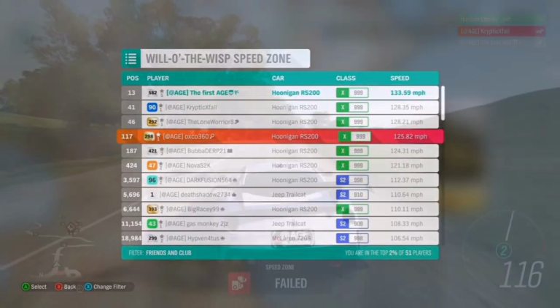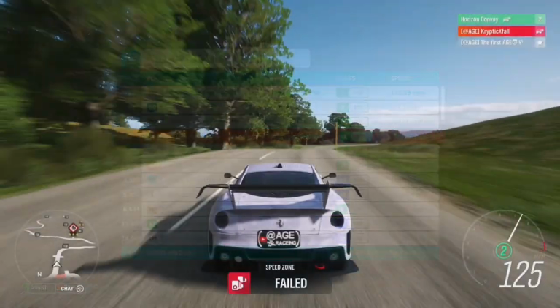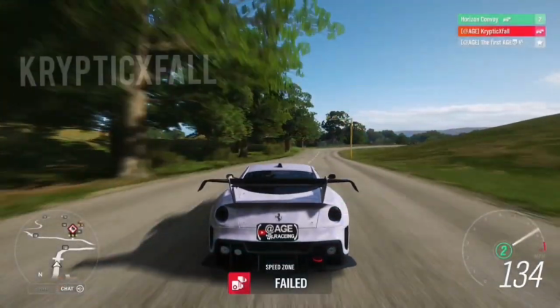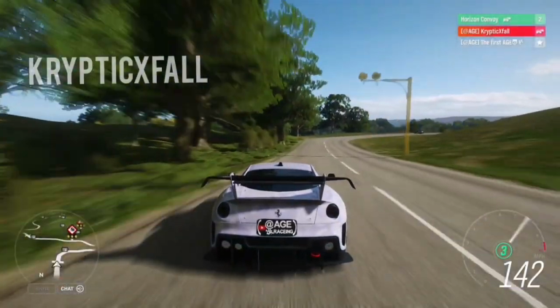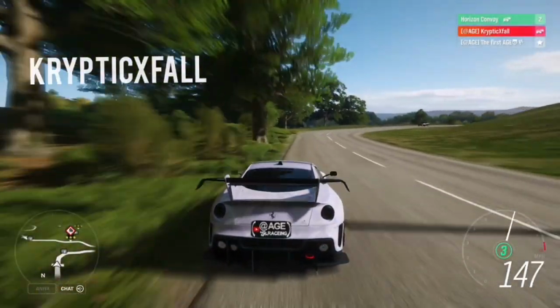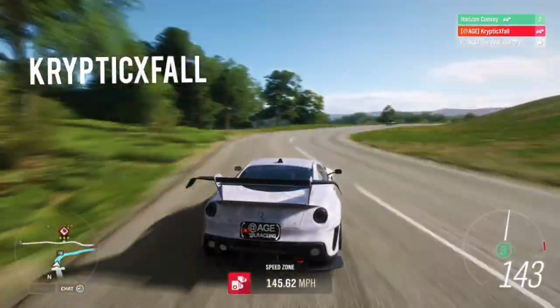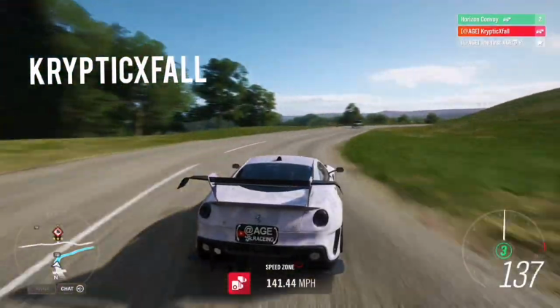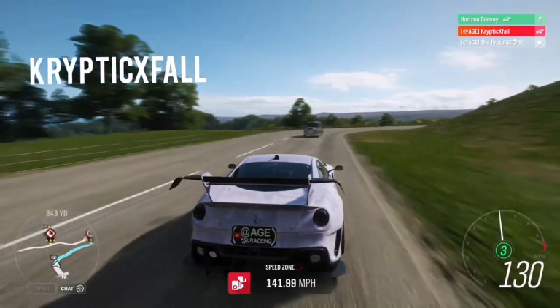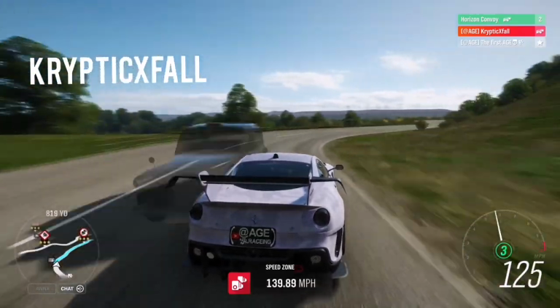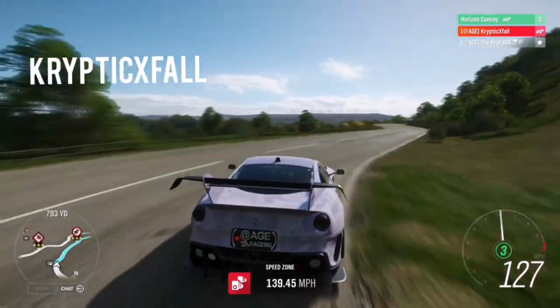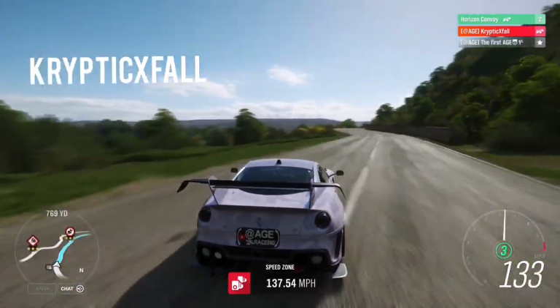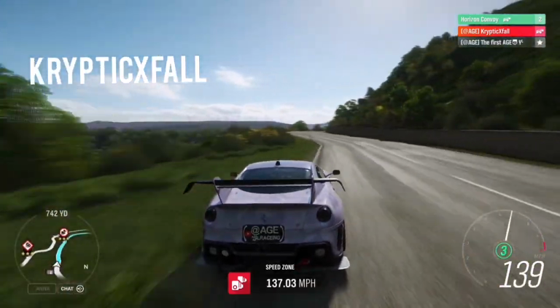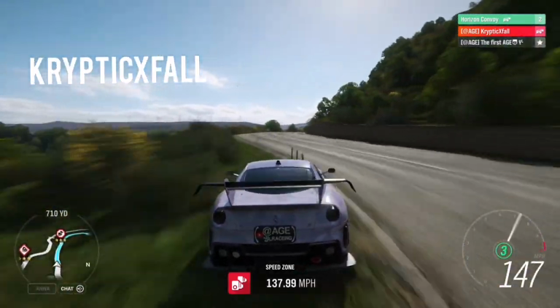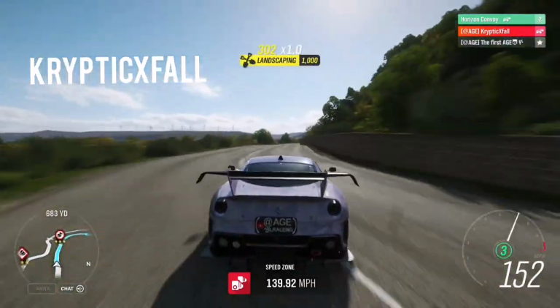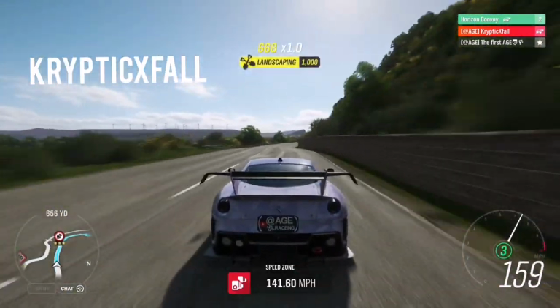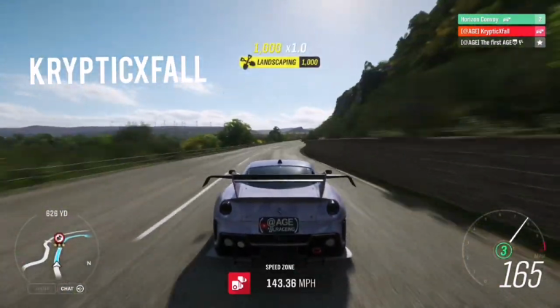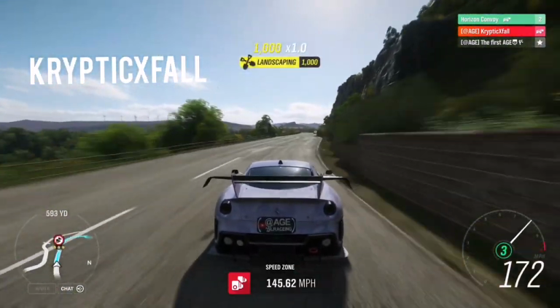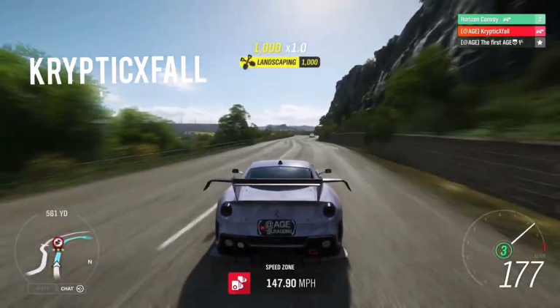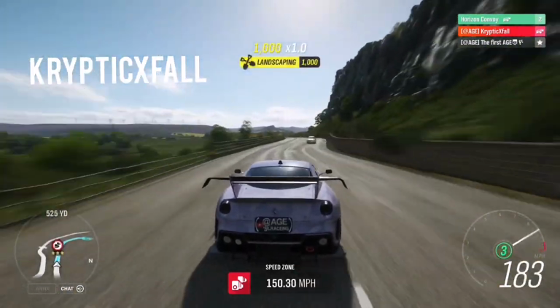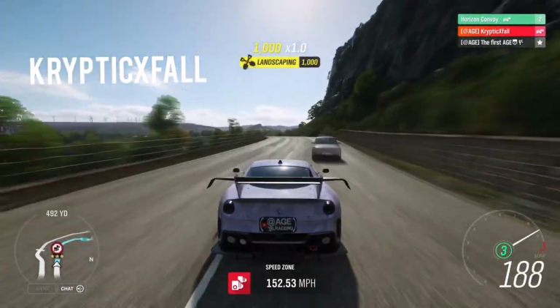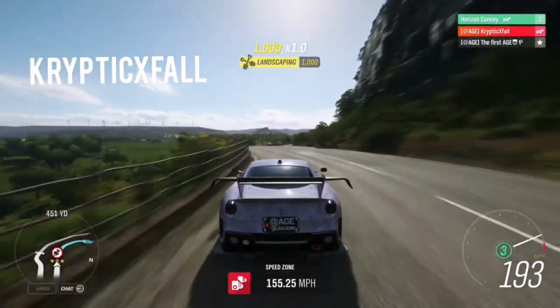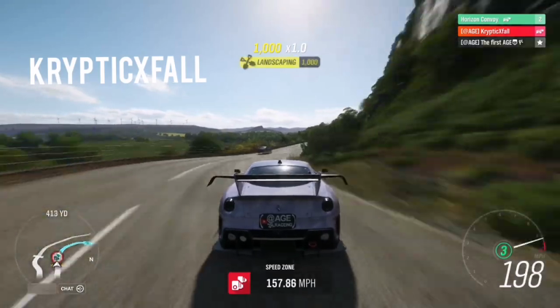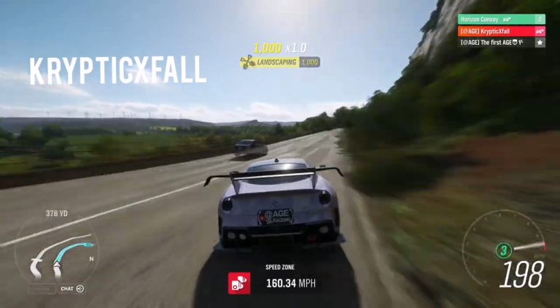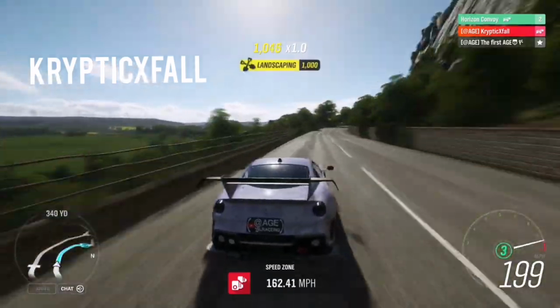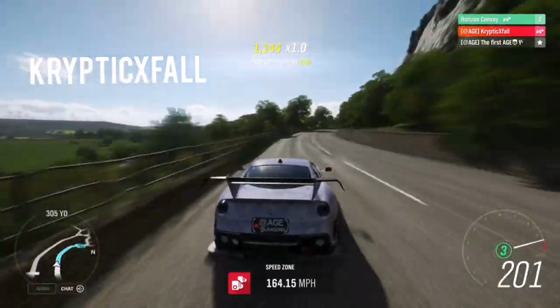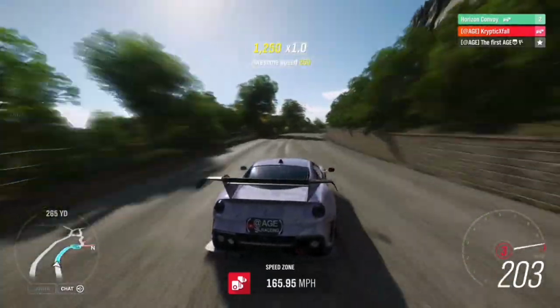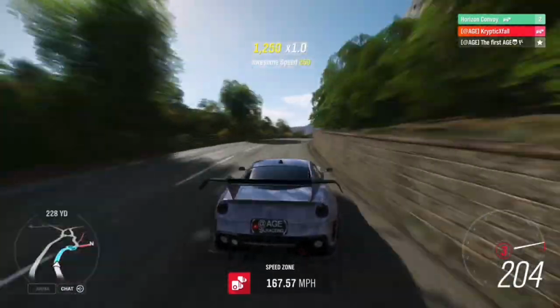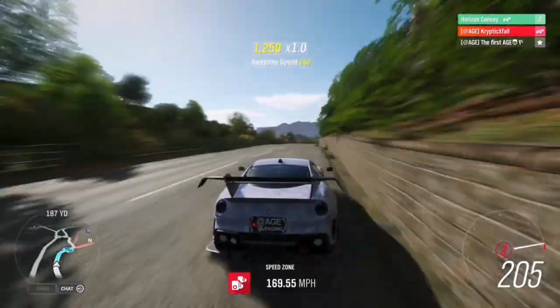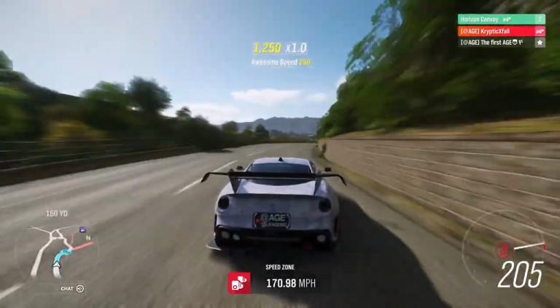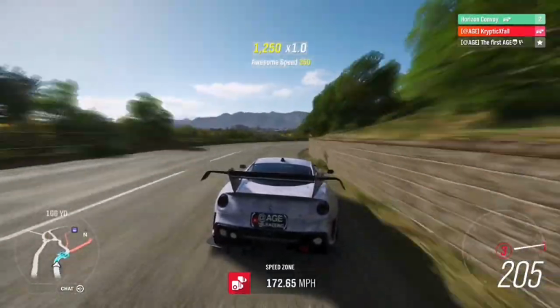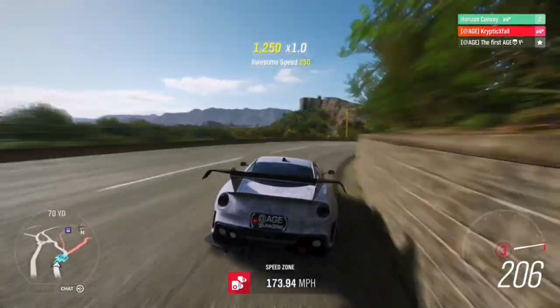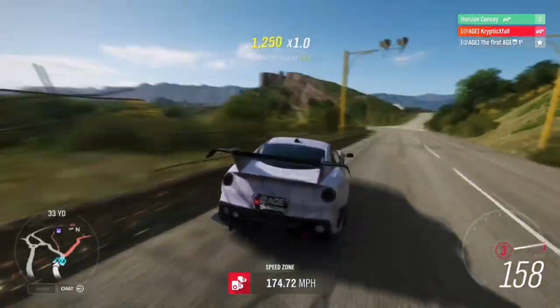Next up it's another newcomer — it's Cryptic. And he's showing how to keep your foot planted with a Ferrari on this Queens Drive Speed Zone. Yeah buddy, keep it in there.